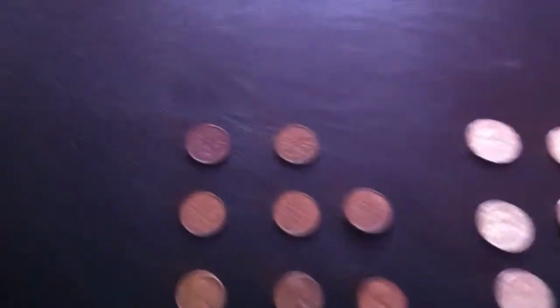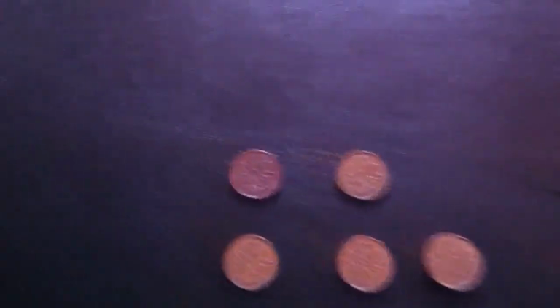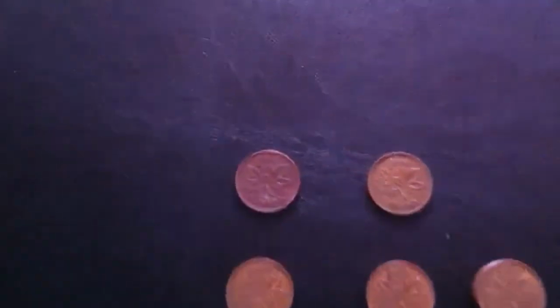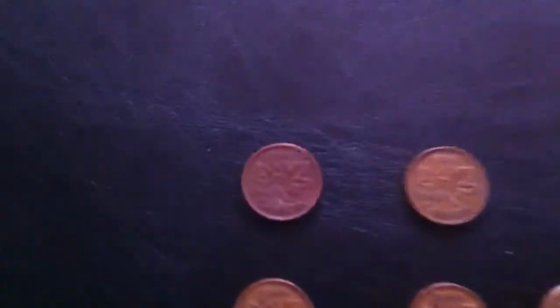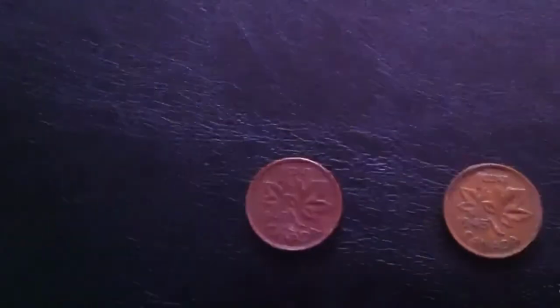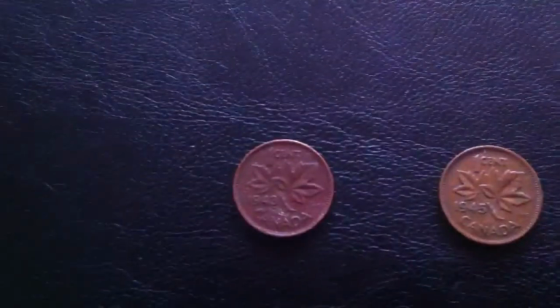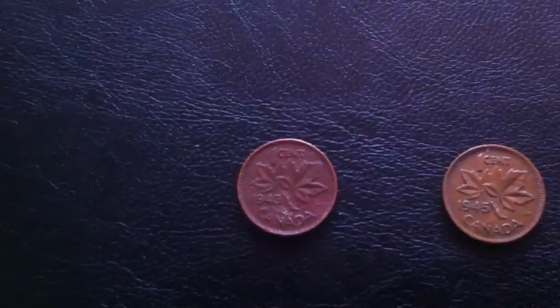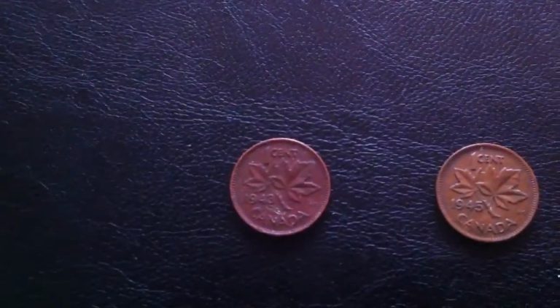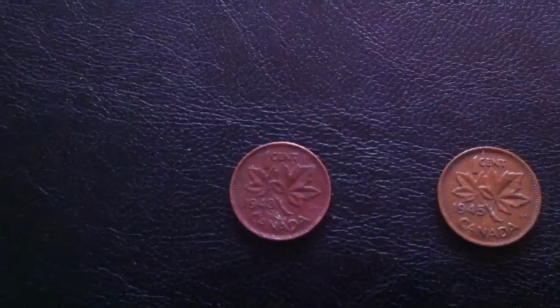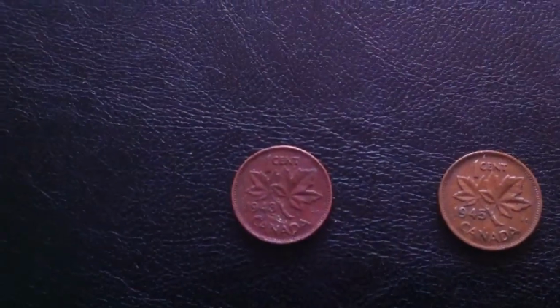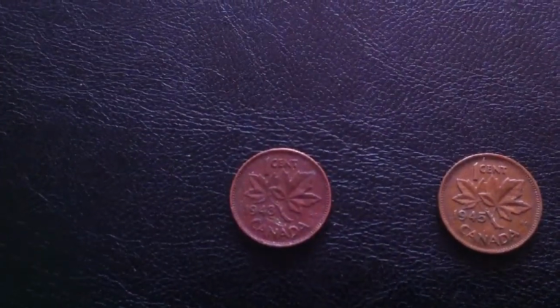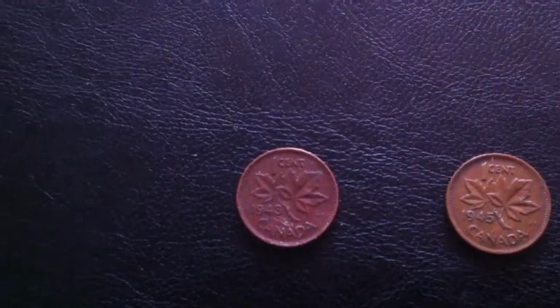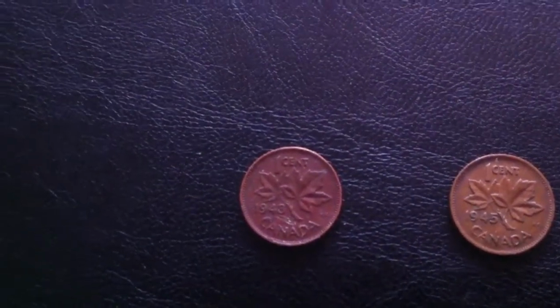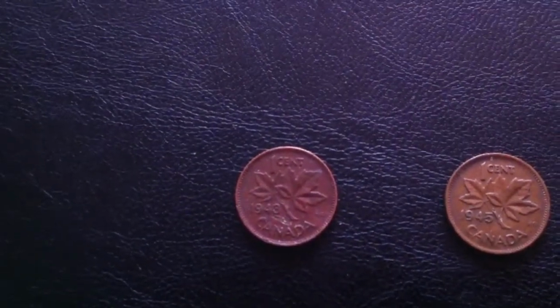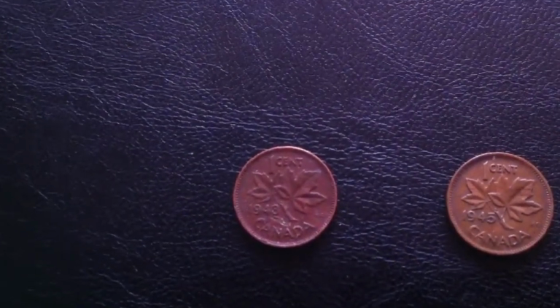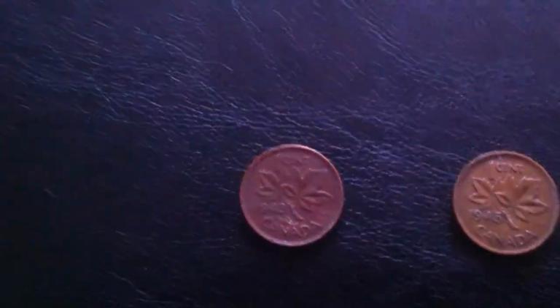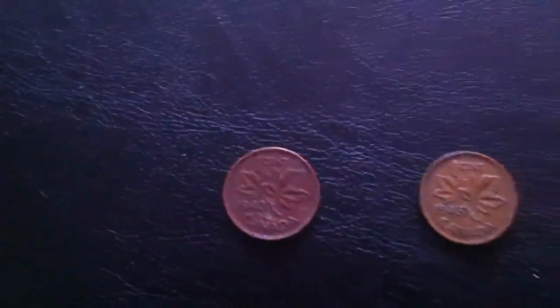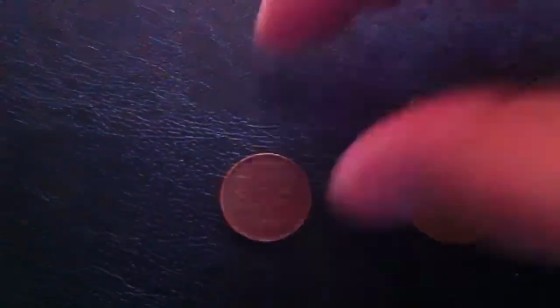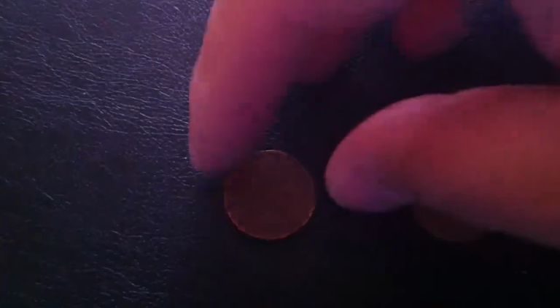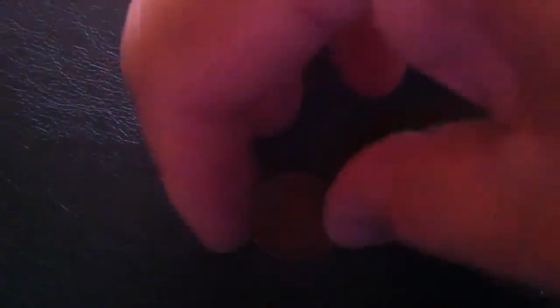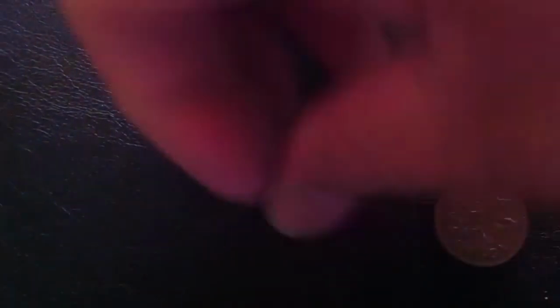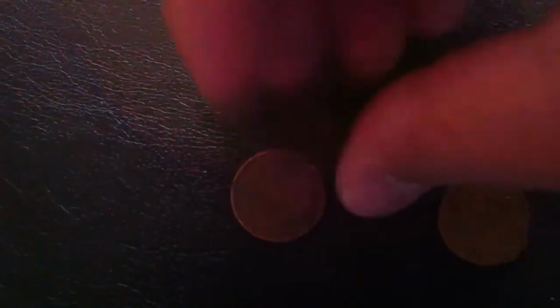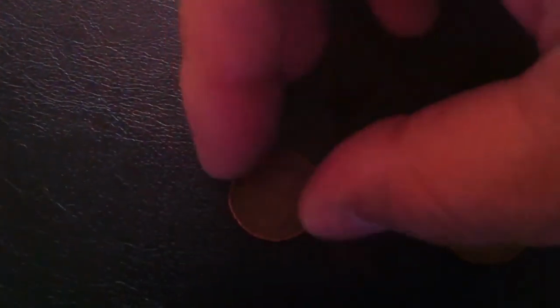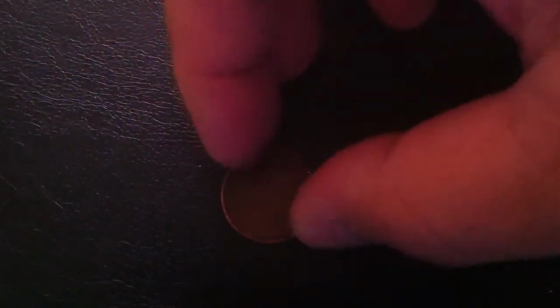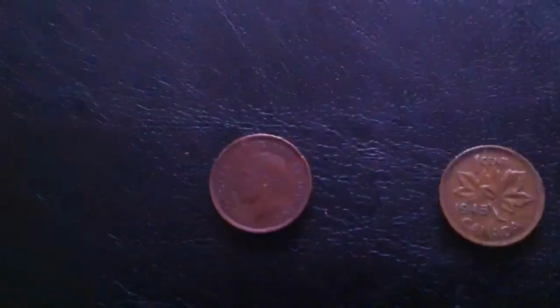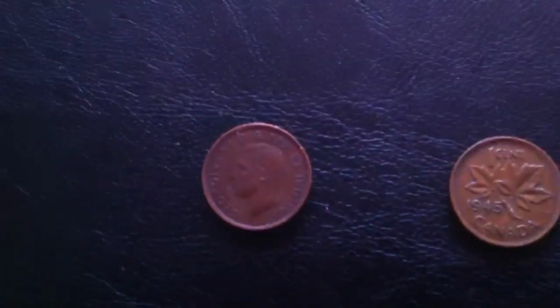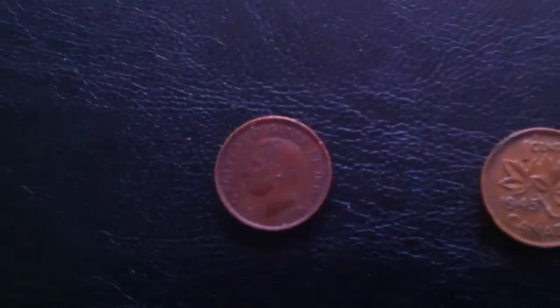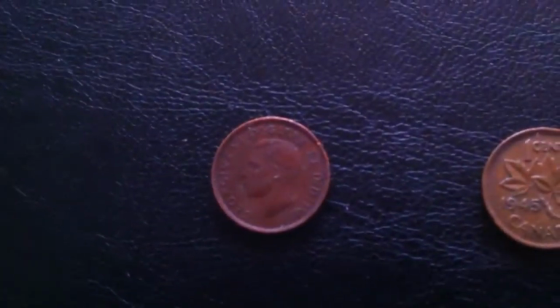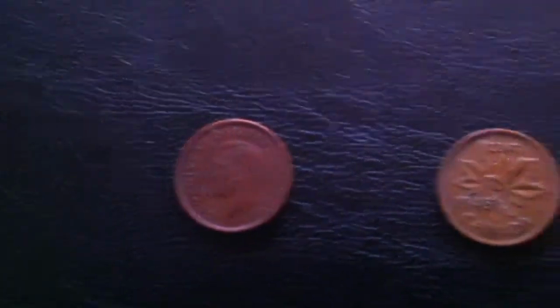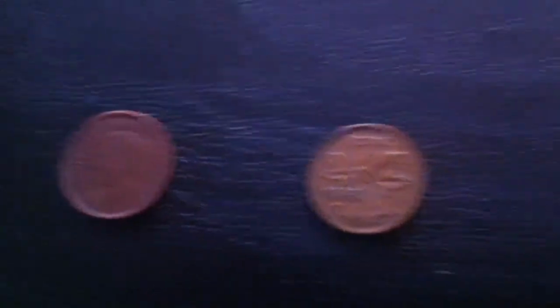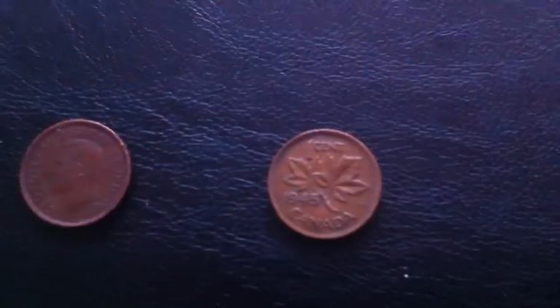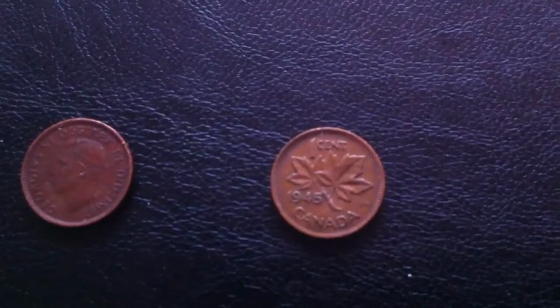With the pennies, I found a King George VI 1943 penny, and also one from 1945.